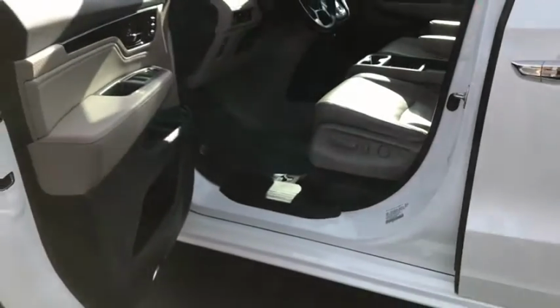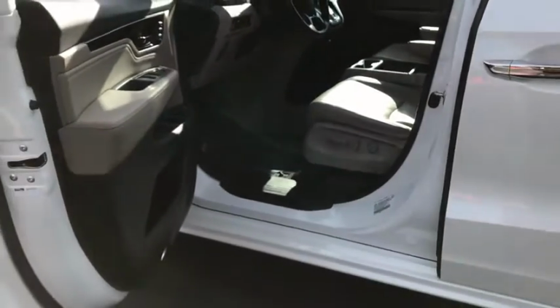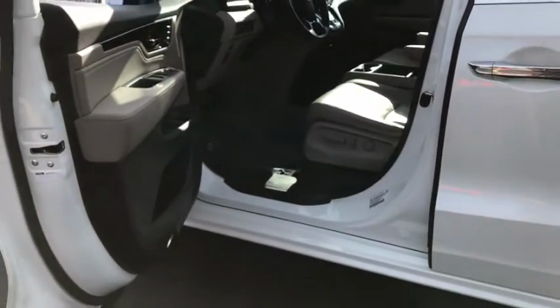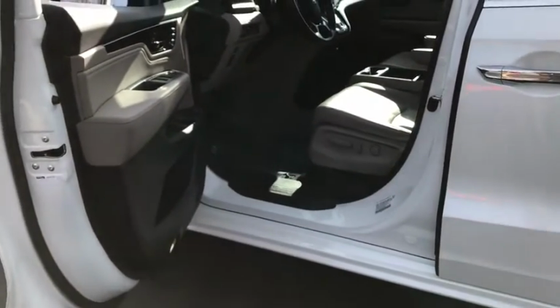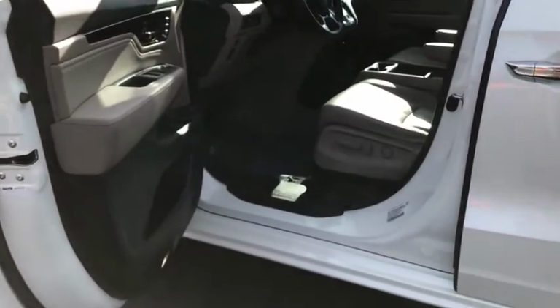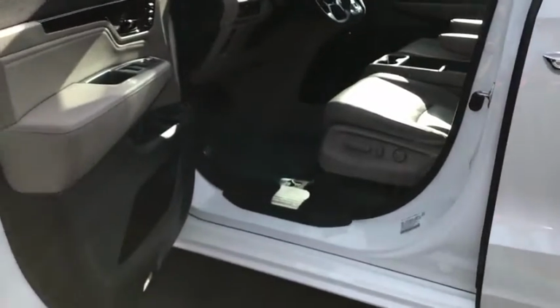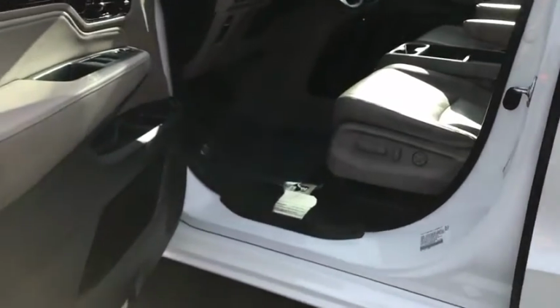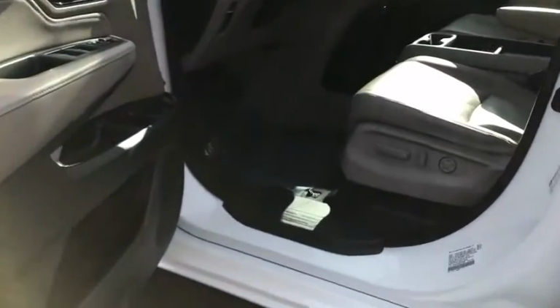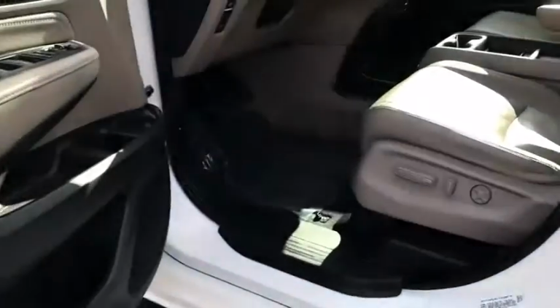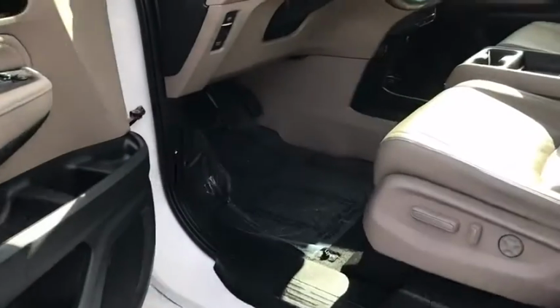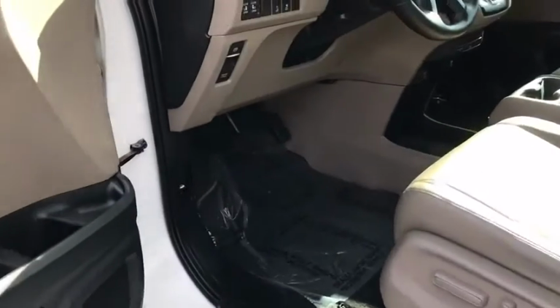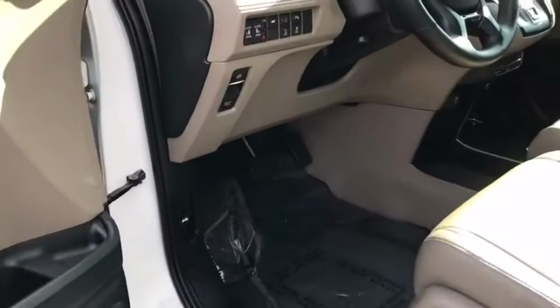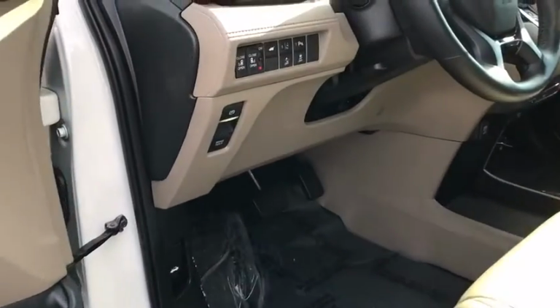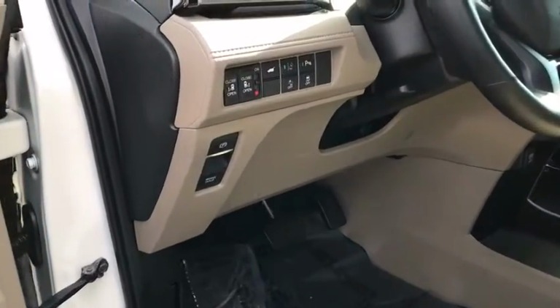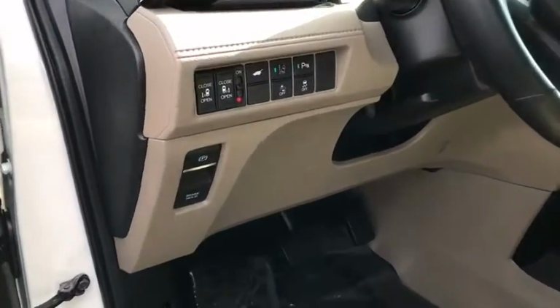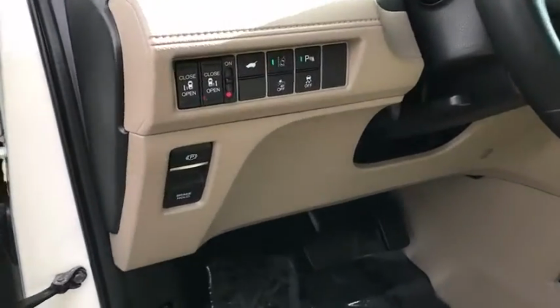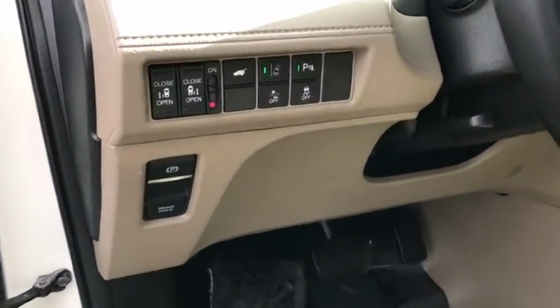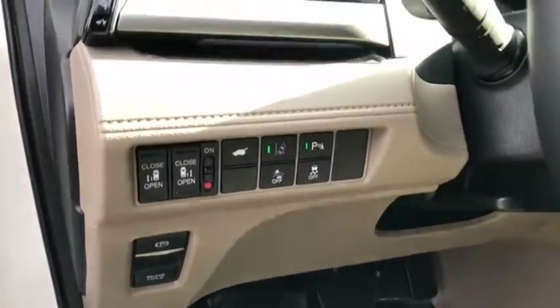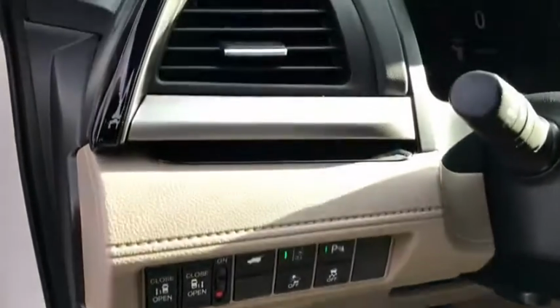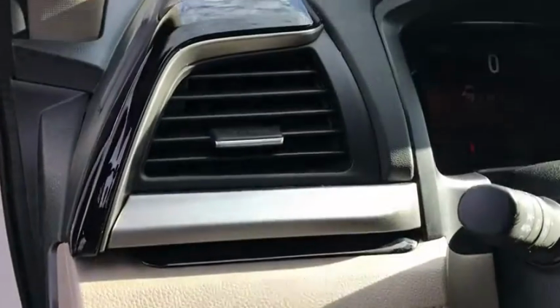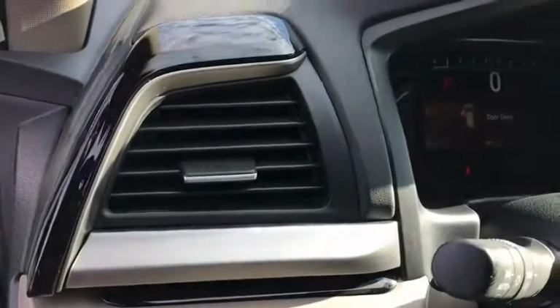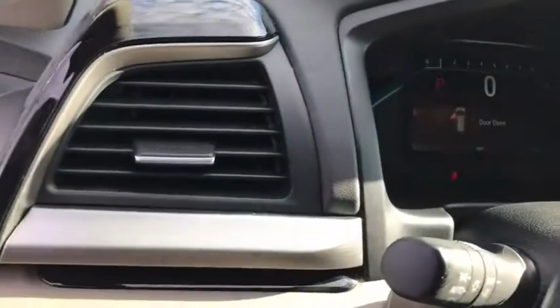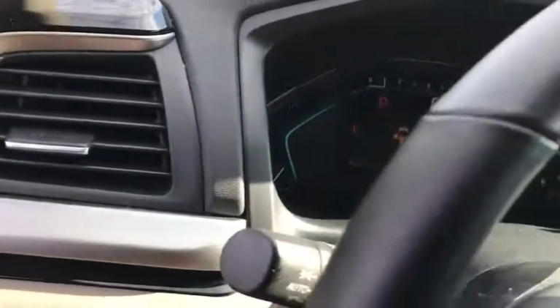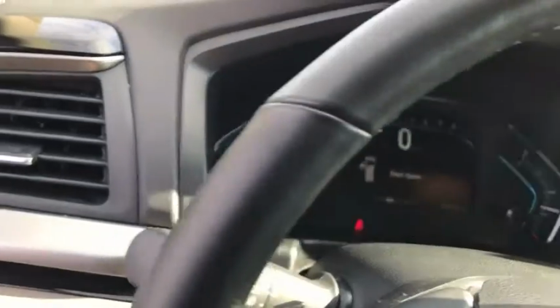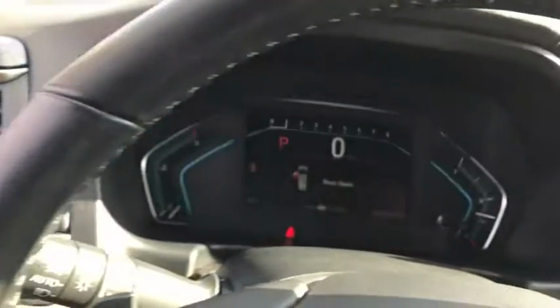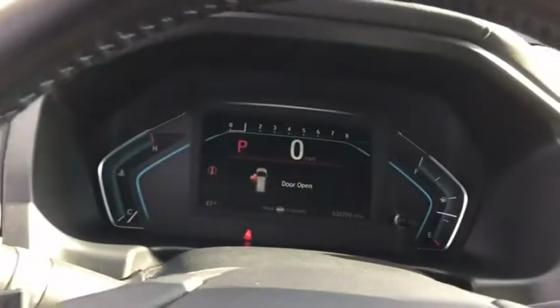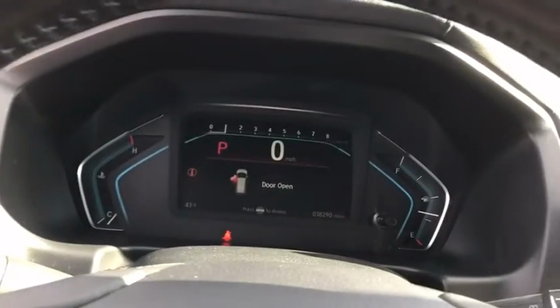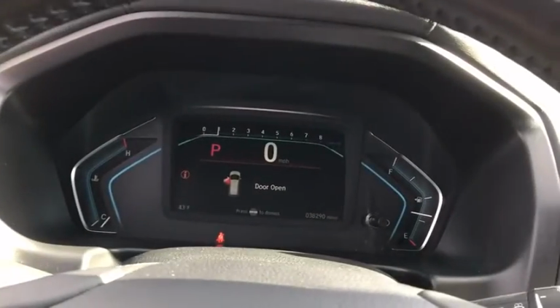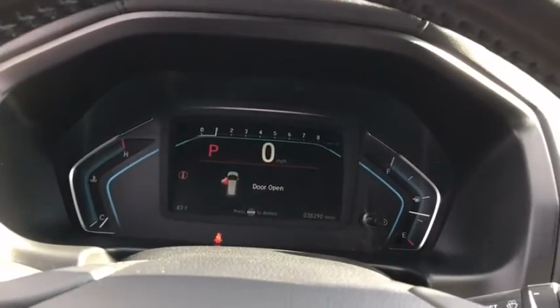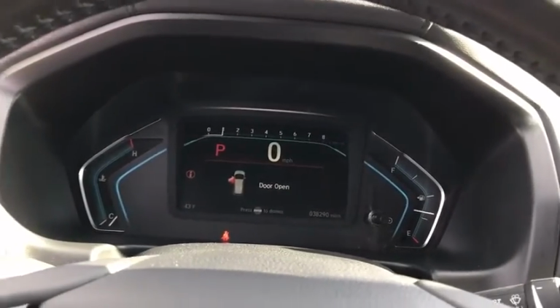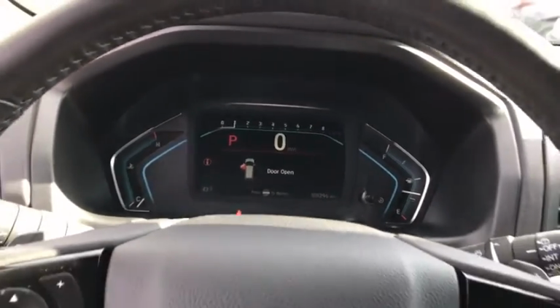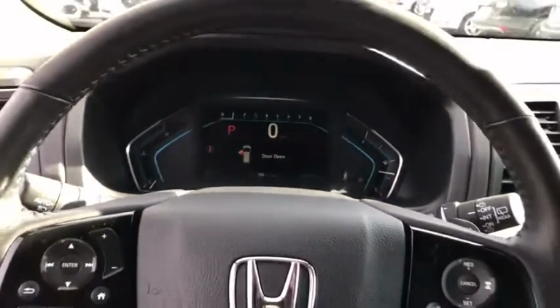Dual airbags, leather-wrapped steering wheel, power steering, four-wheel disc brakes, fog lights, rear window defroster, heated steering wheel, security system, compass, electronic stability control.